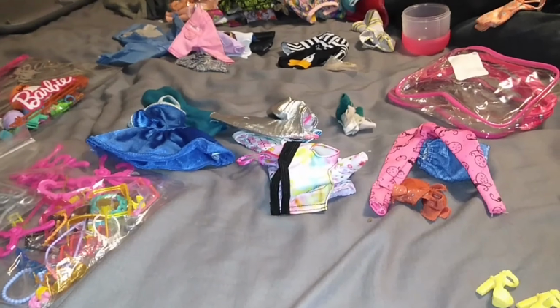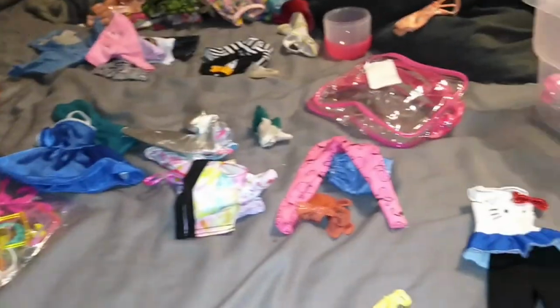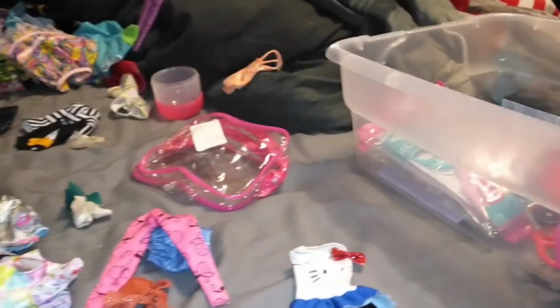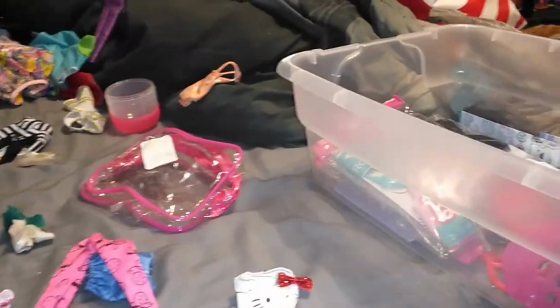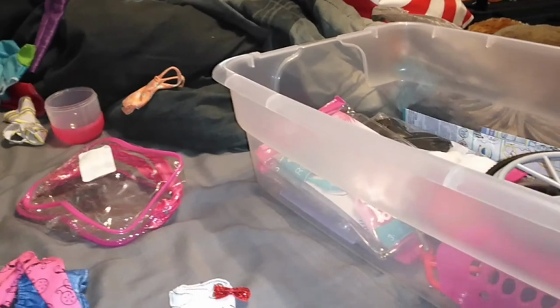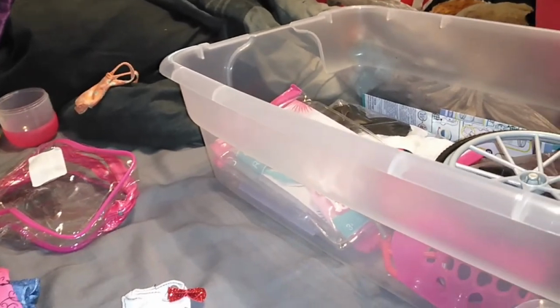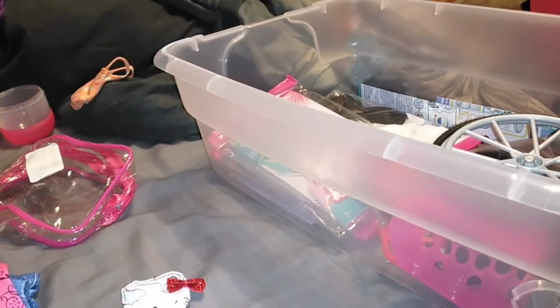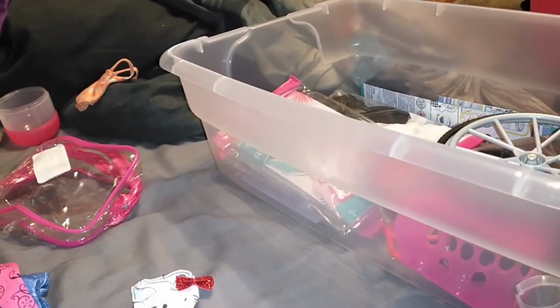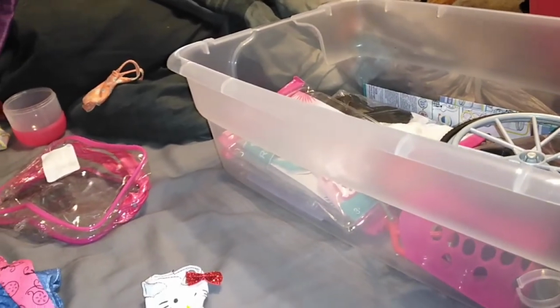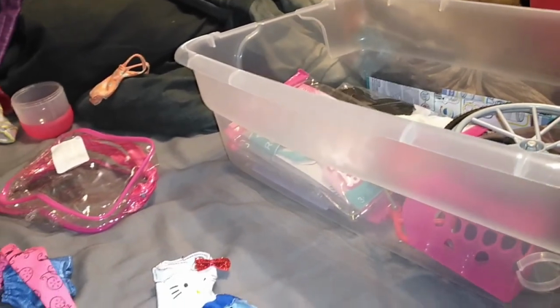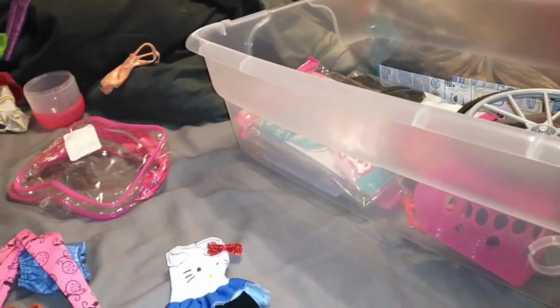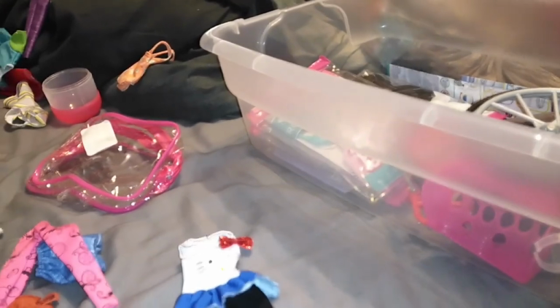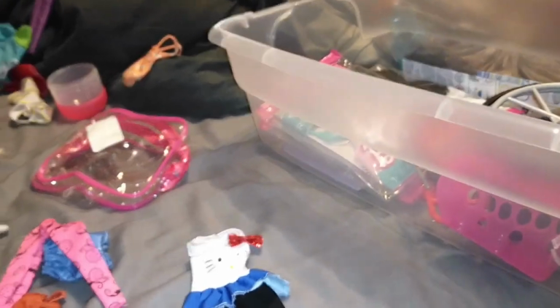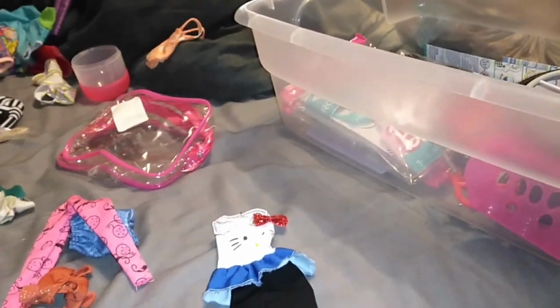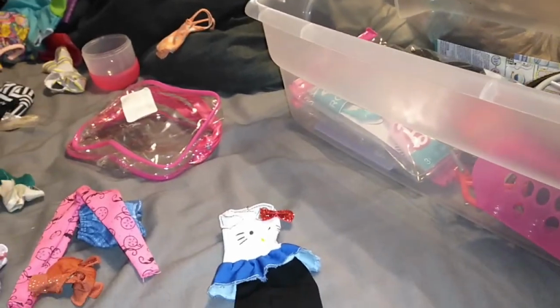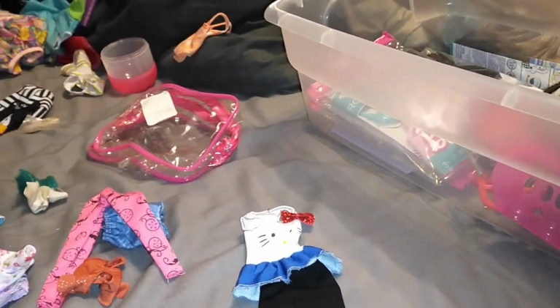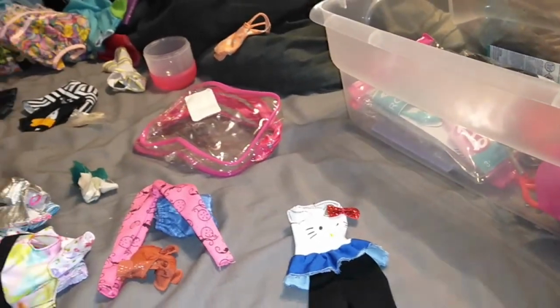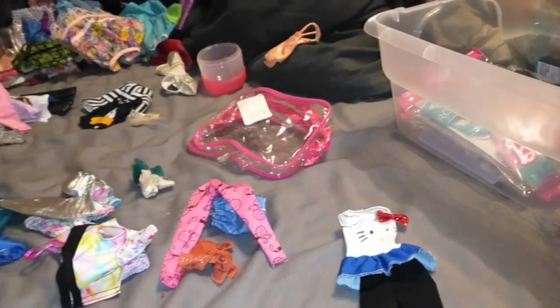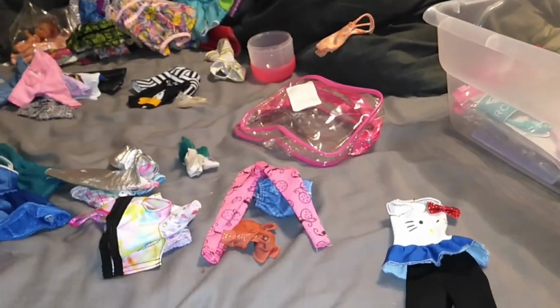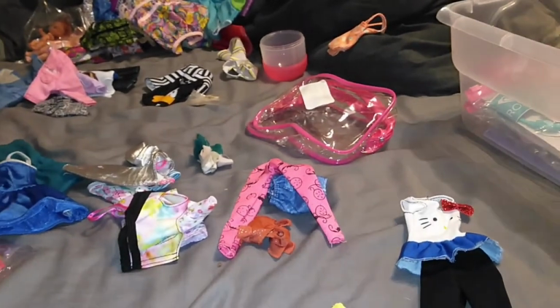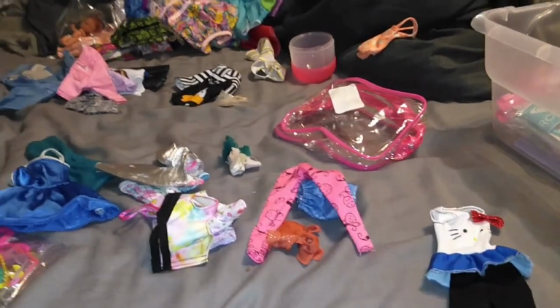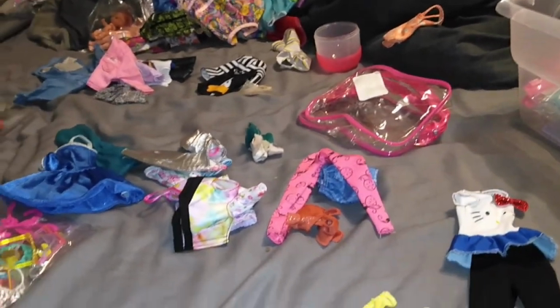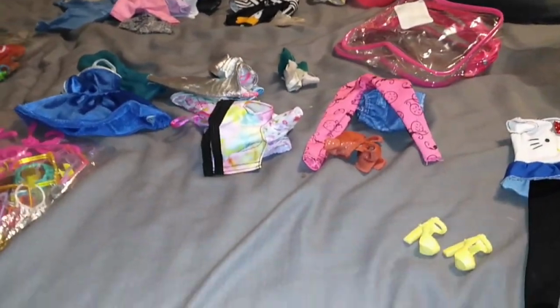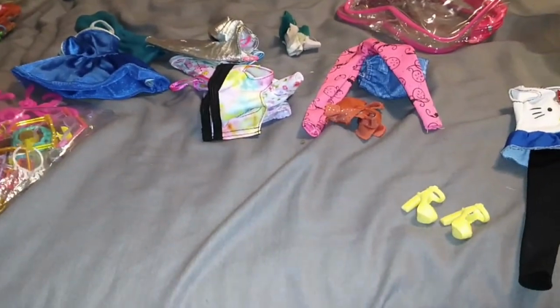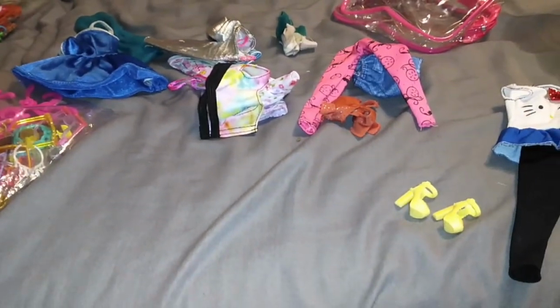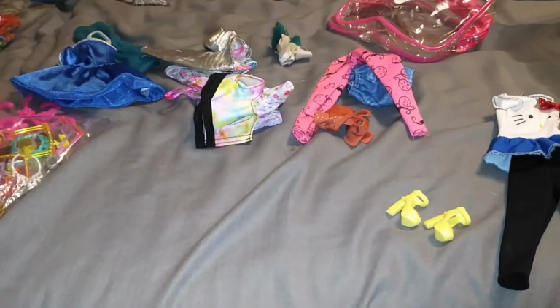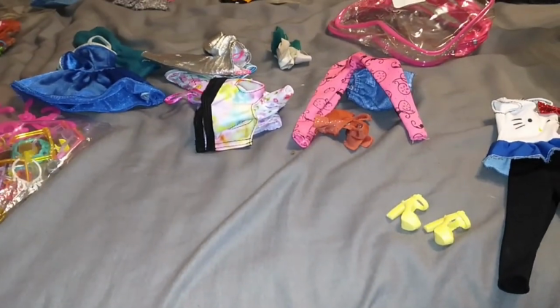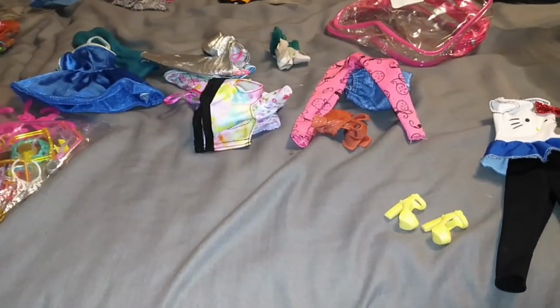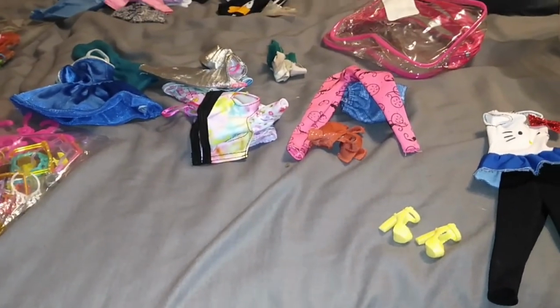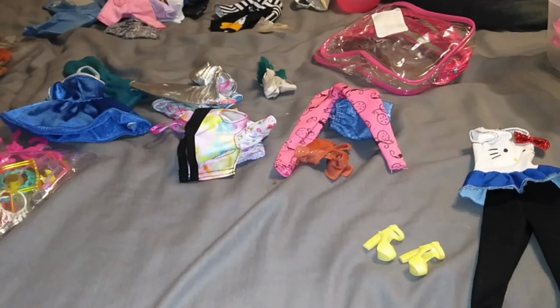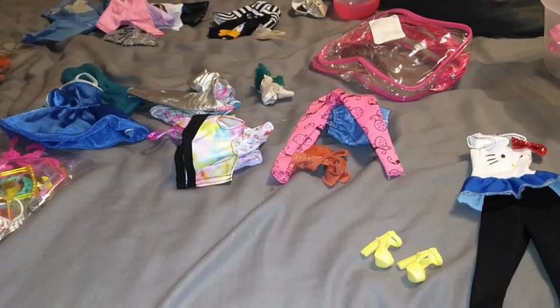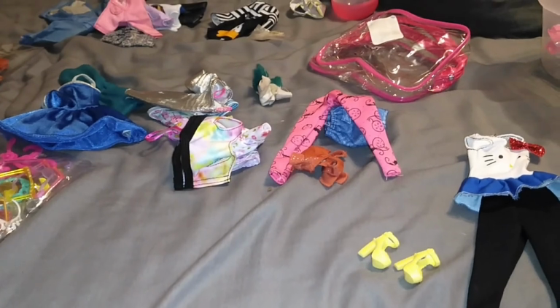Hey guys, it's Carrie. Welcome back to my channel. Today I'm not doing anything super exotic — I'm just sorting through all the Barbie stuff that we have slowly accumulated. Actually, I think we quickly accumulated.